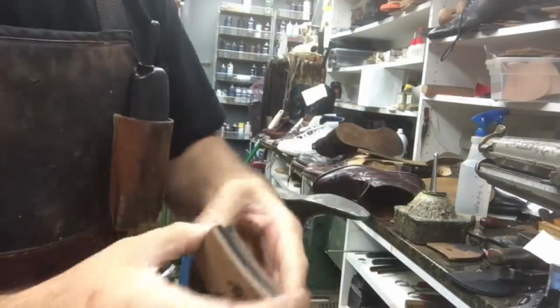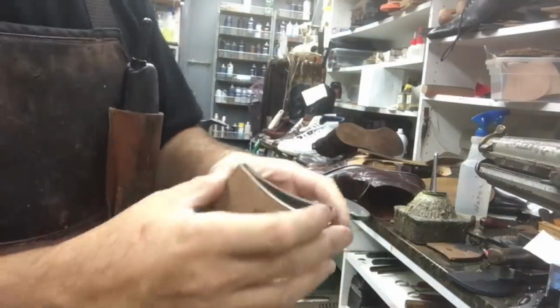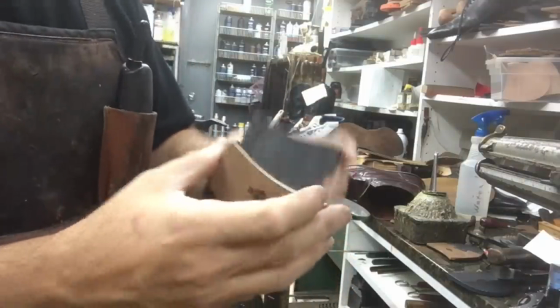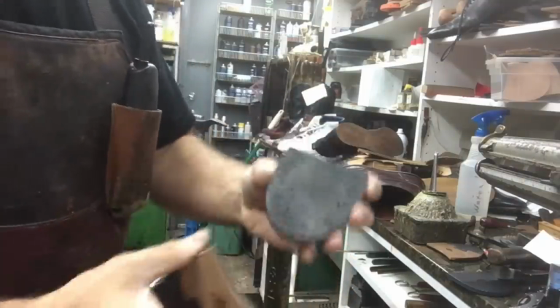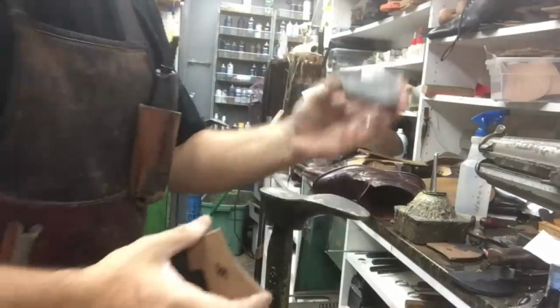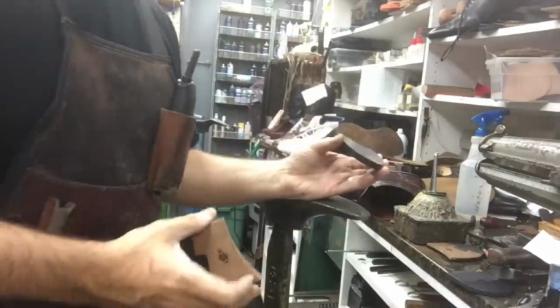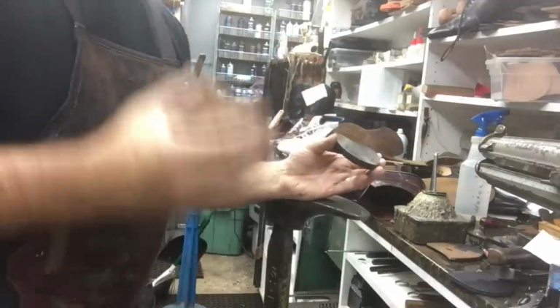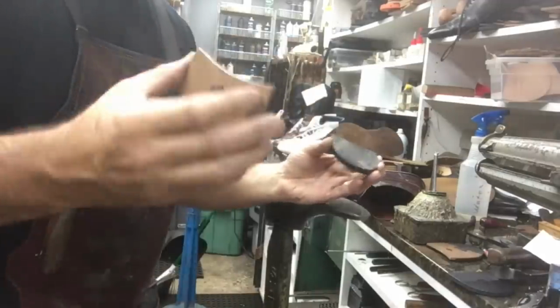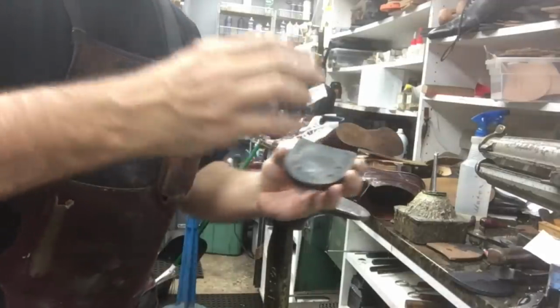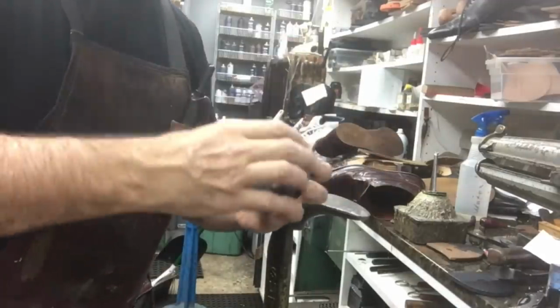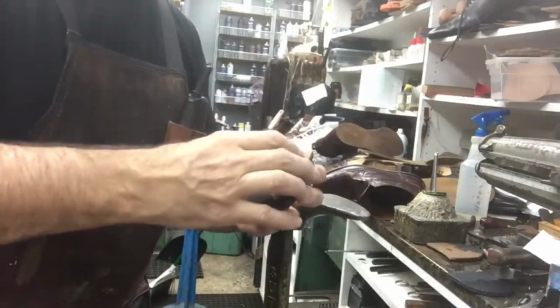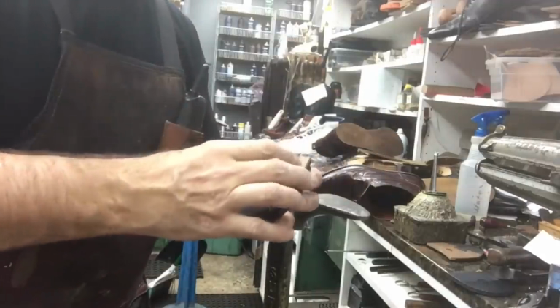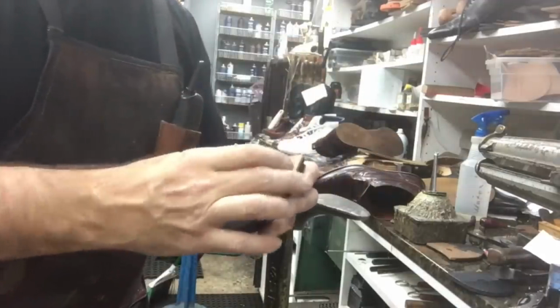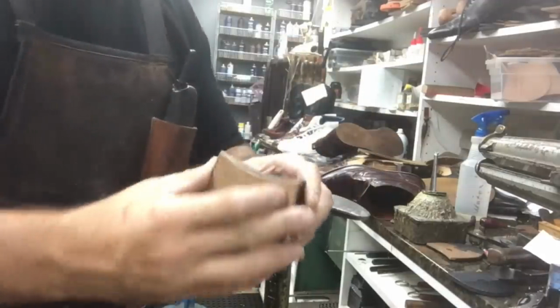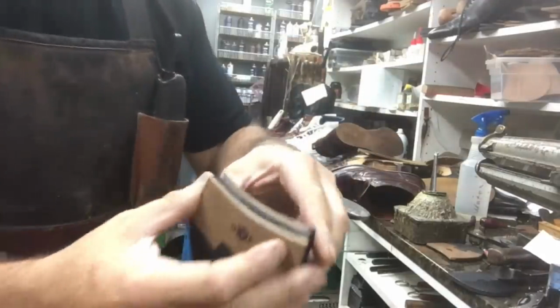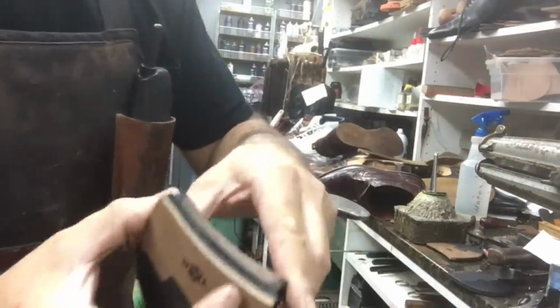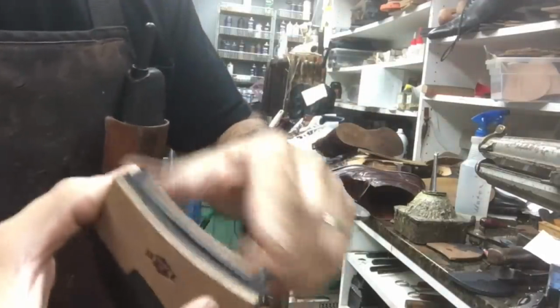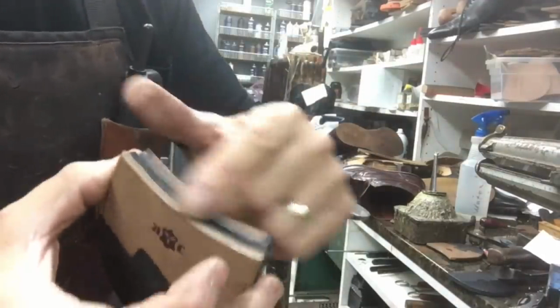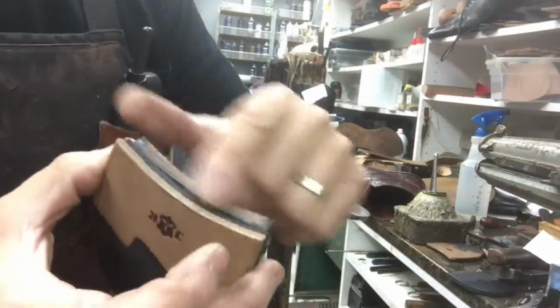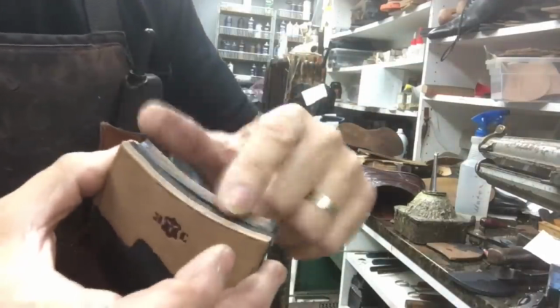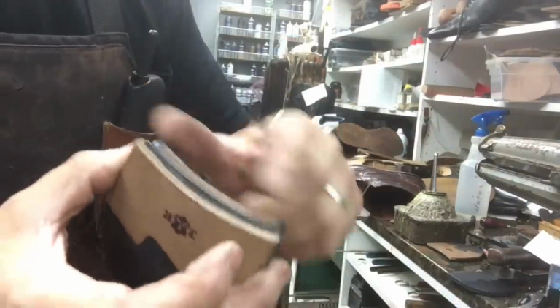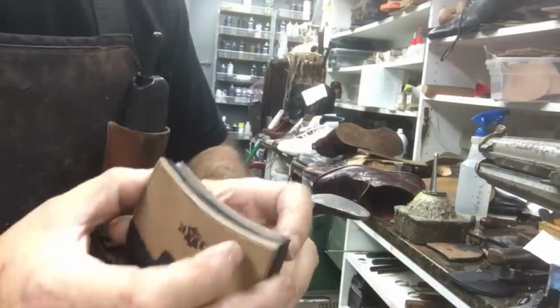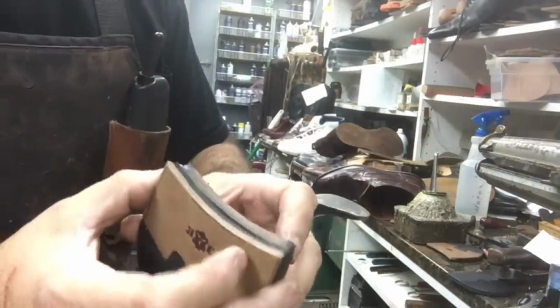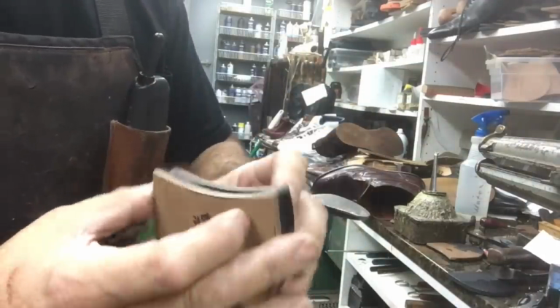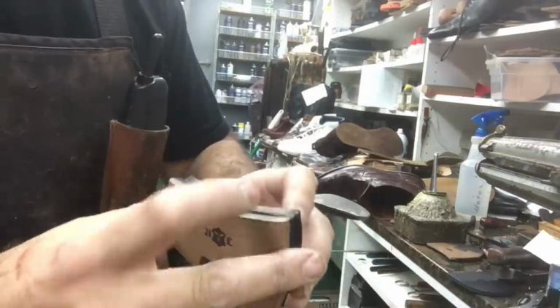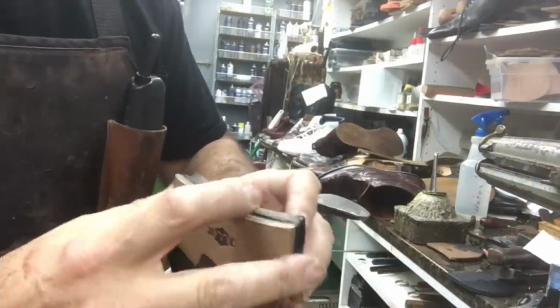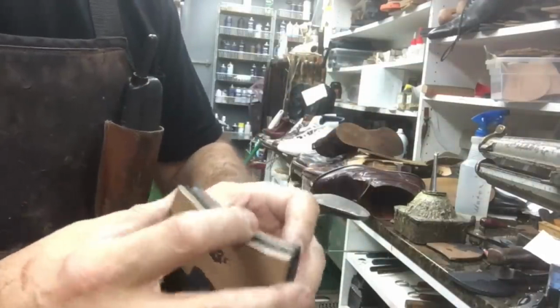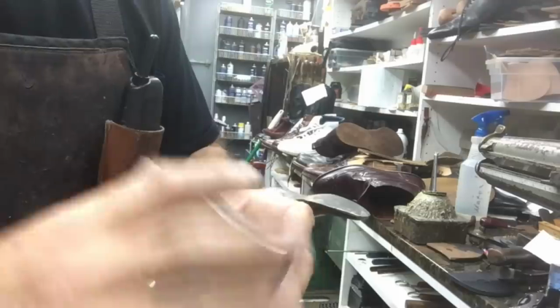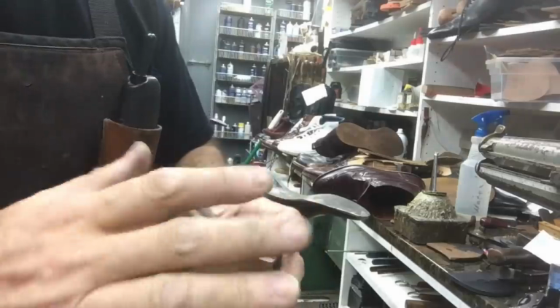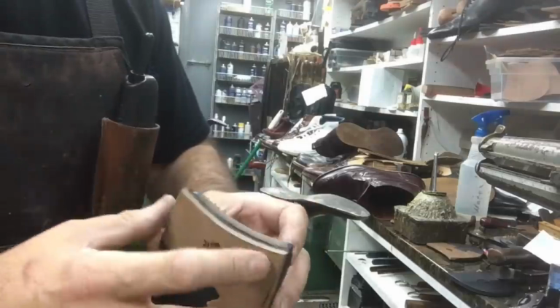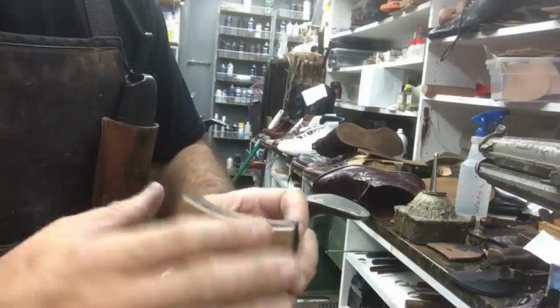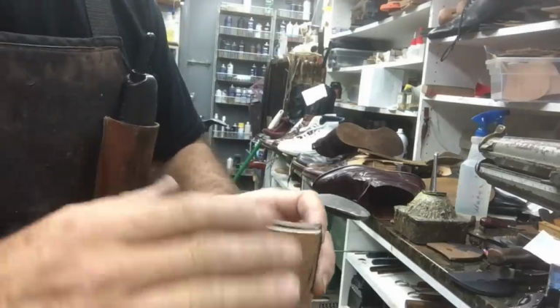You prep the heel block and then come back and put this on top, so you don't touch that area at all because it's already been prepped smooth and even.